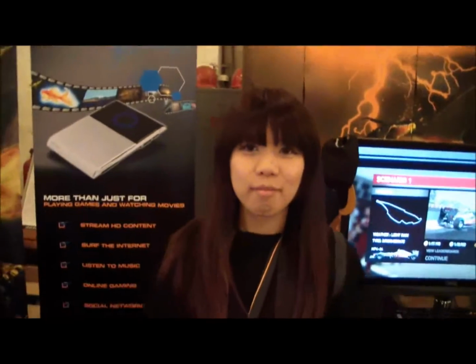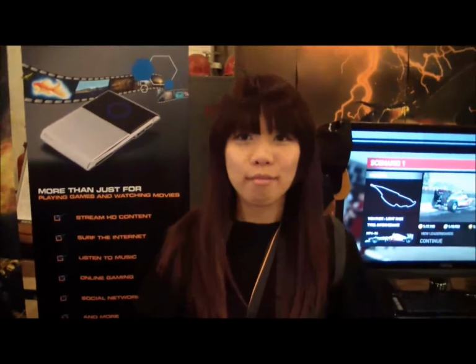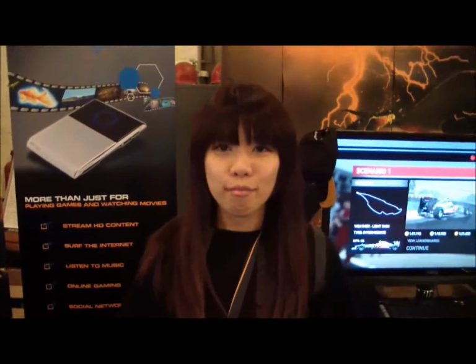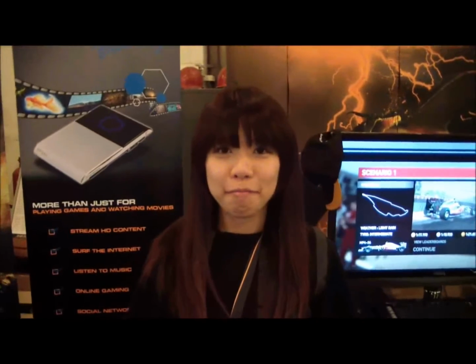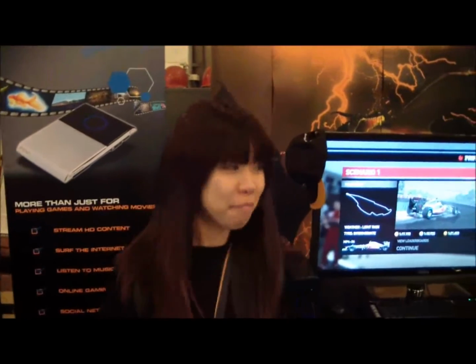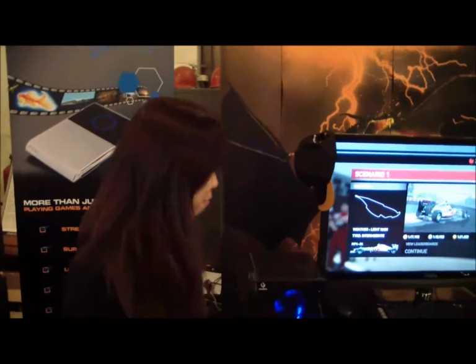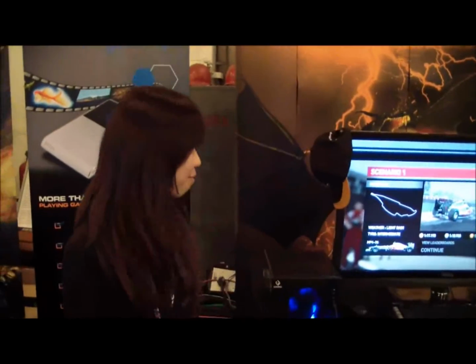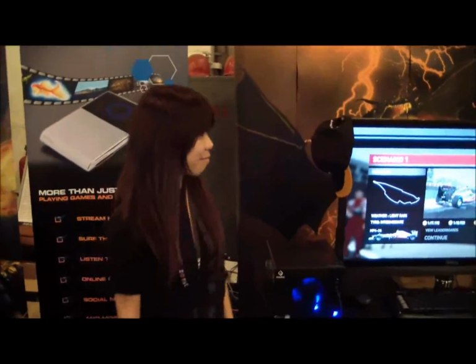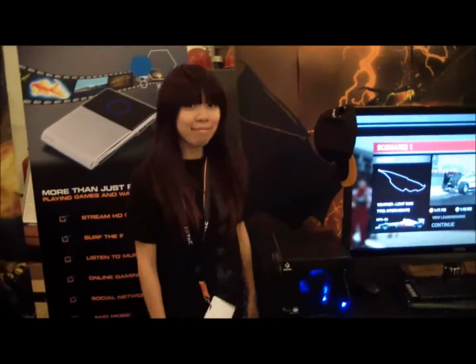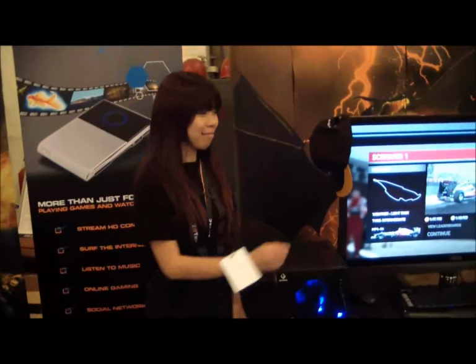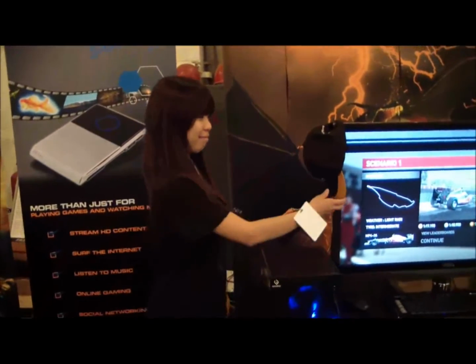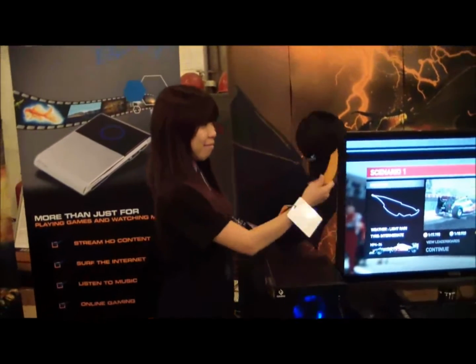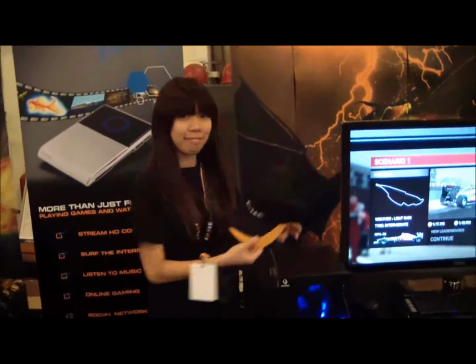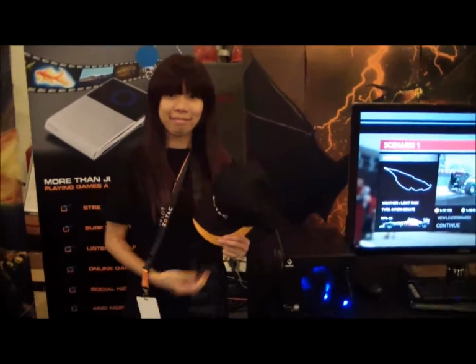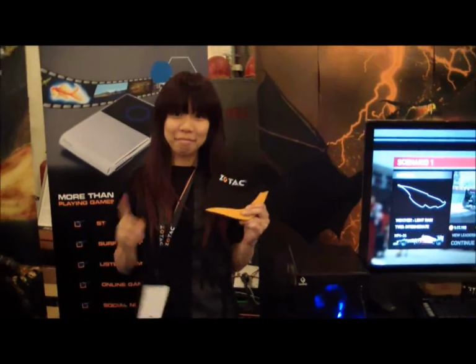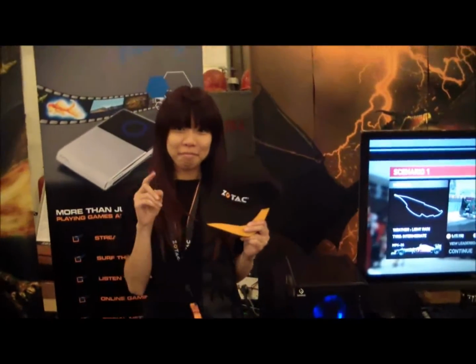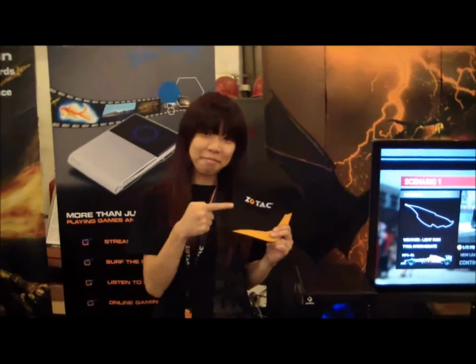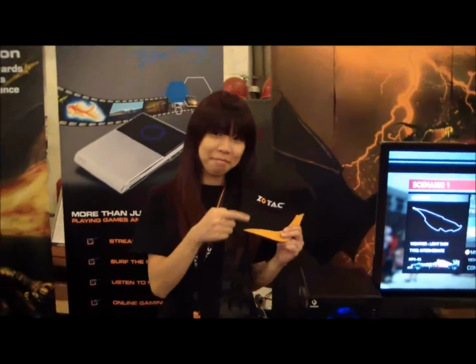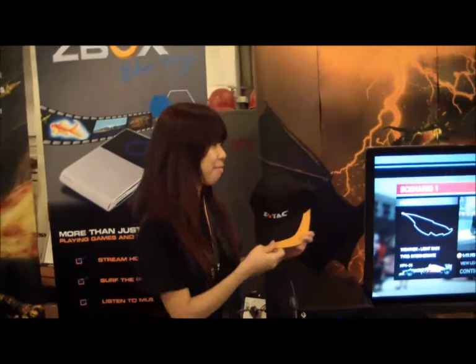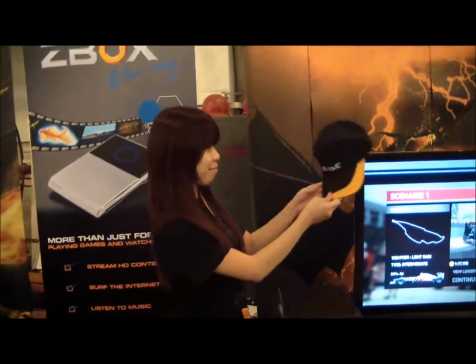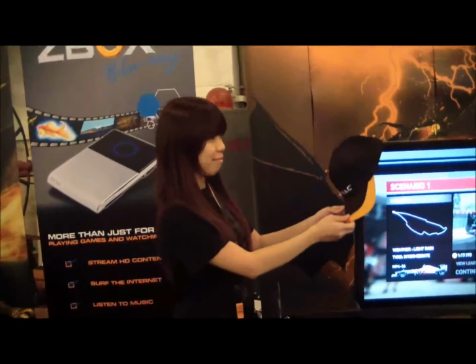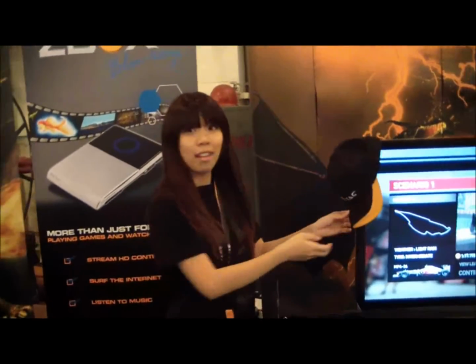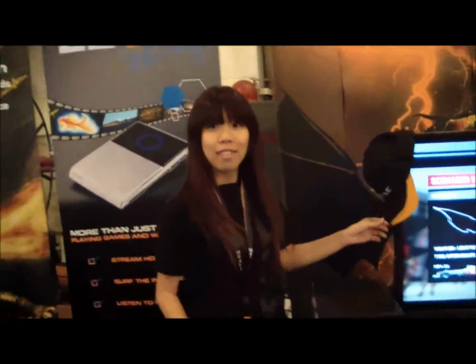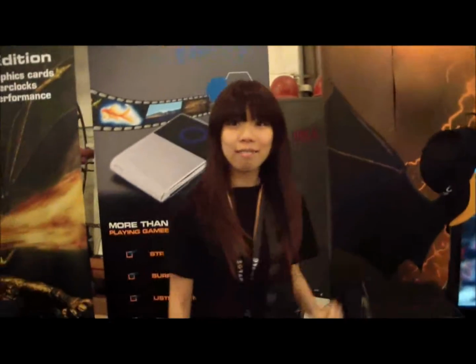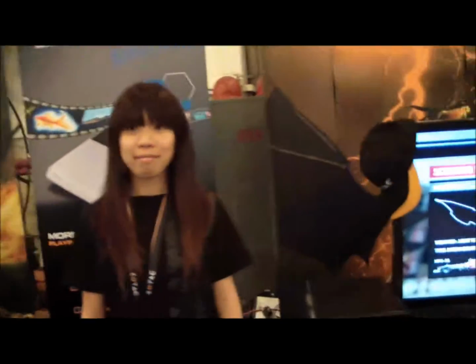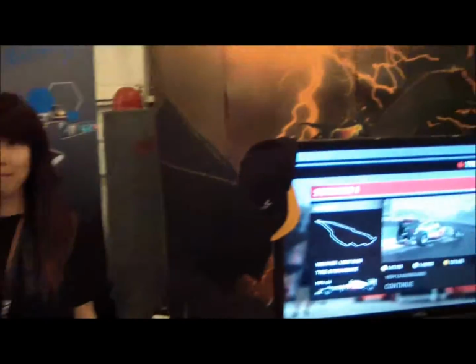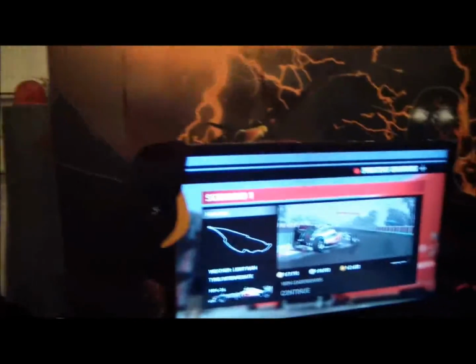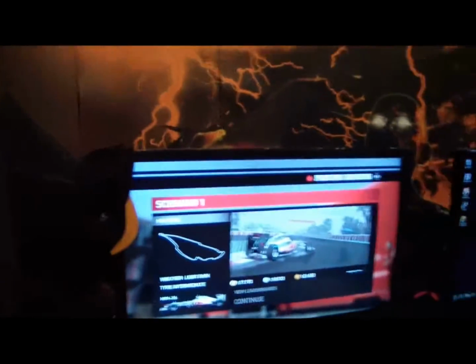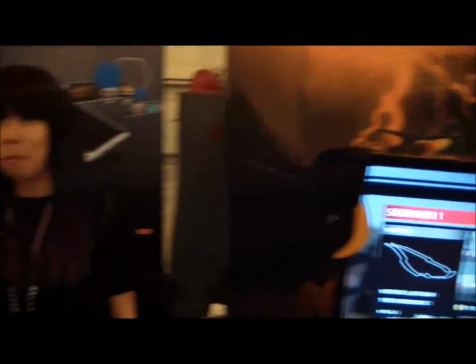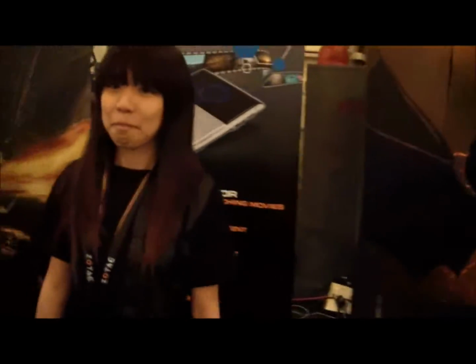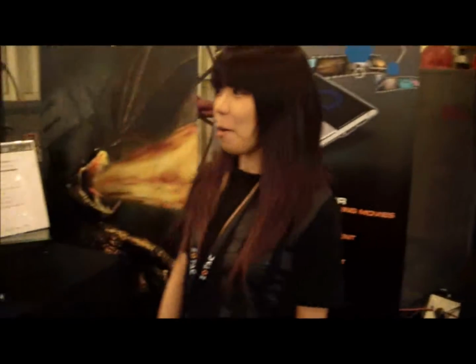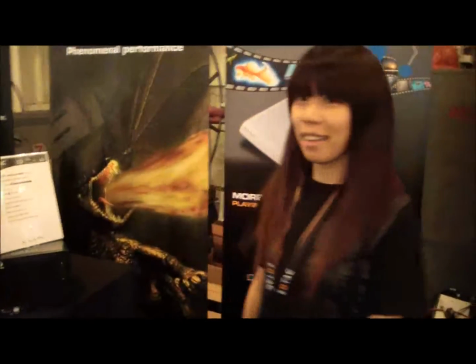Hi everybody, this is Paul with Hitech Legion, and guess who we have here? We have Cherry from Zotac, and she's going to go ahead and let us take a look at her beautiful booth here at G-Force Land.